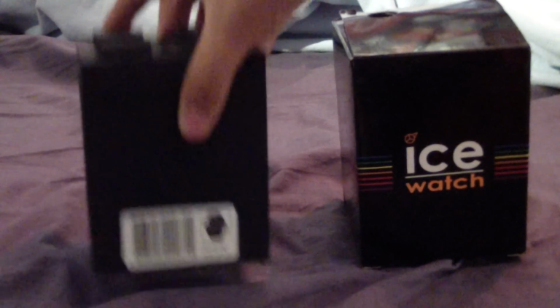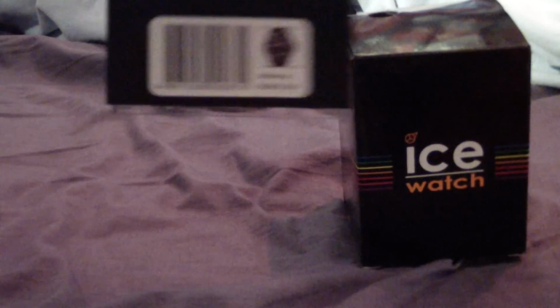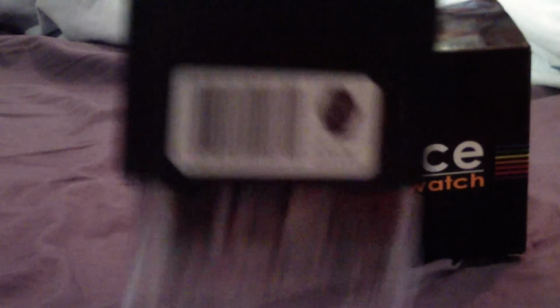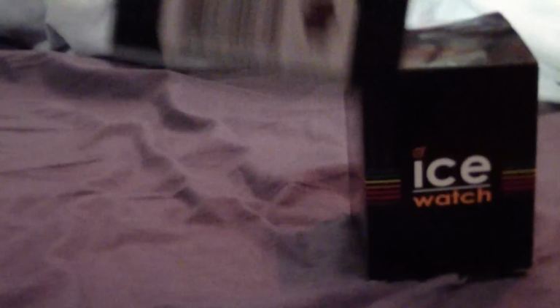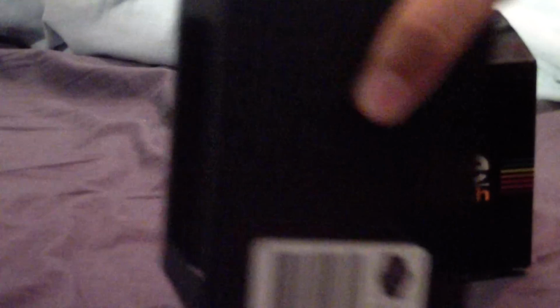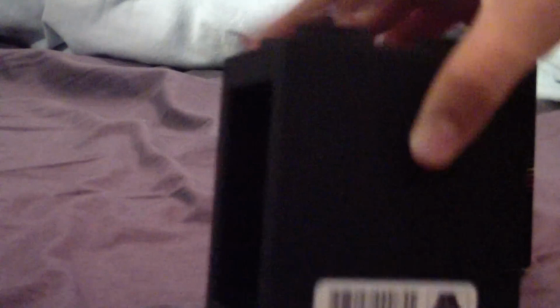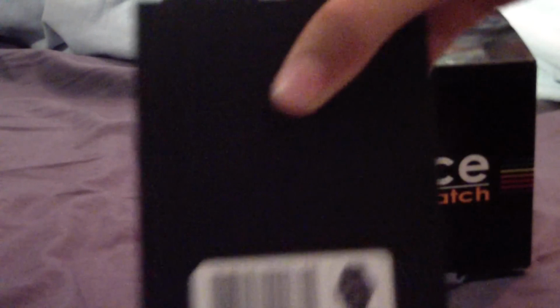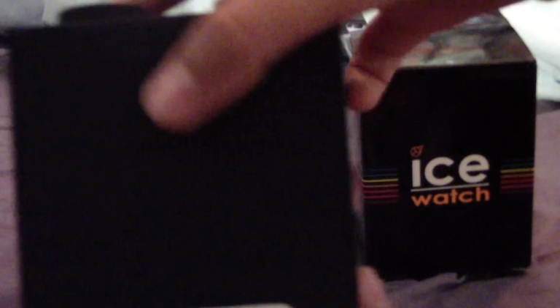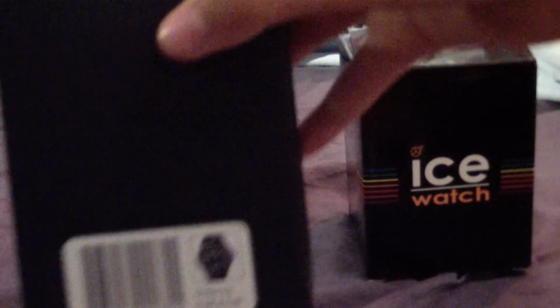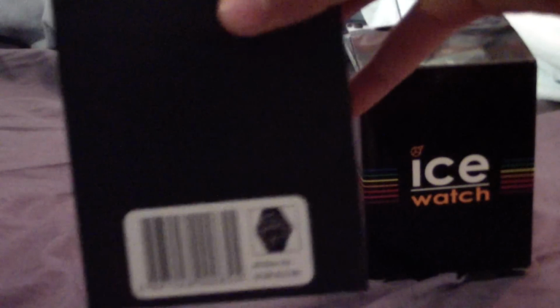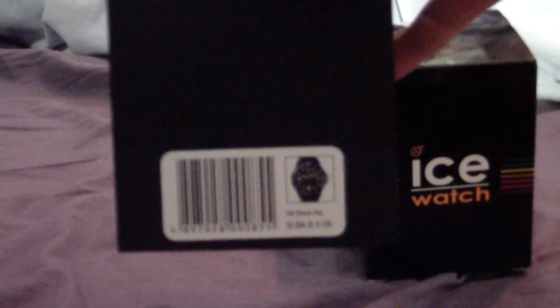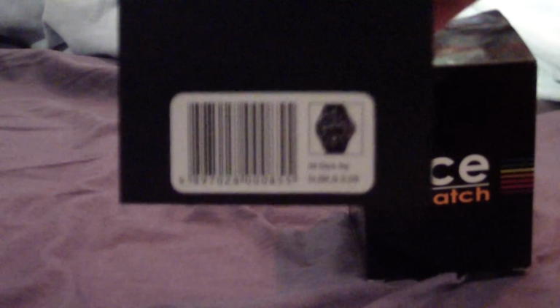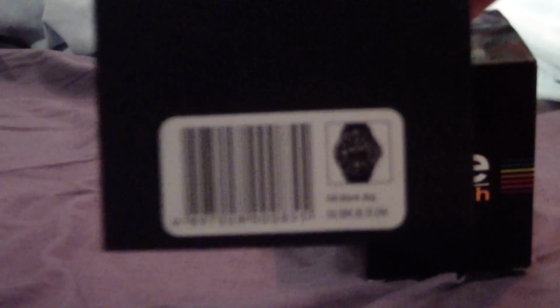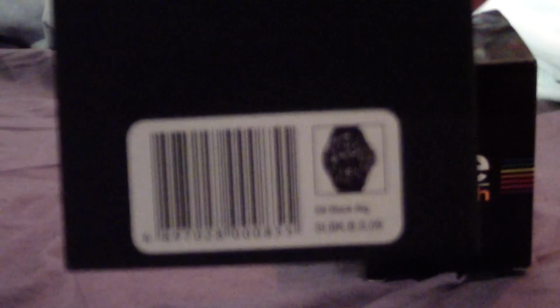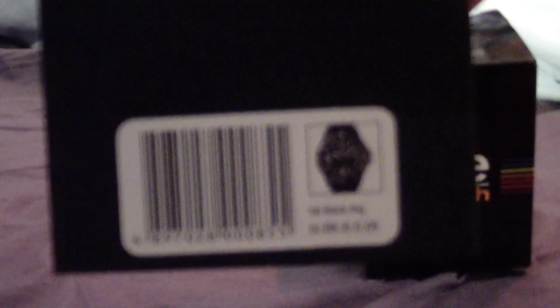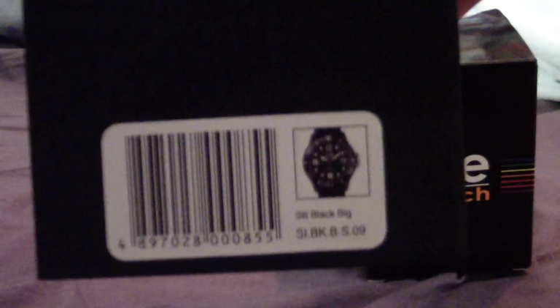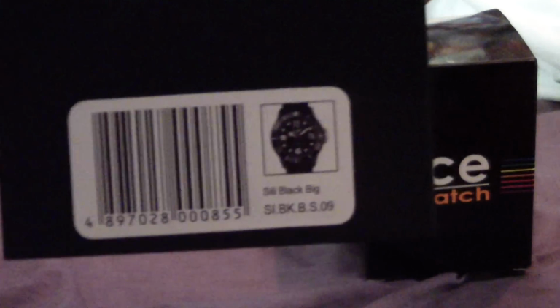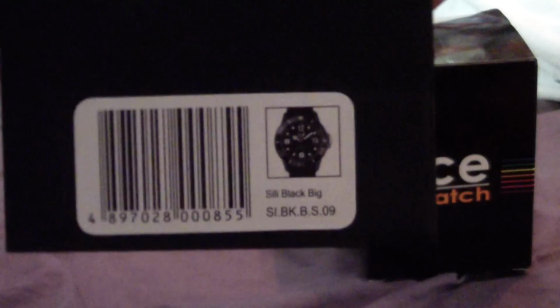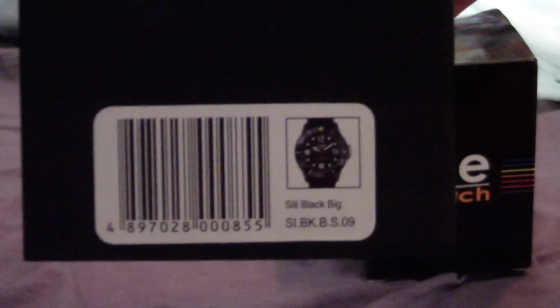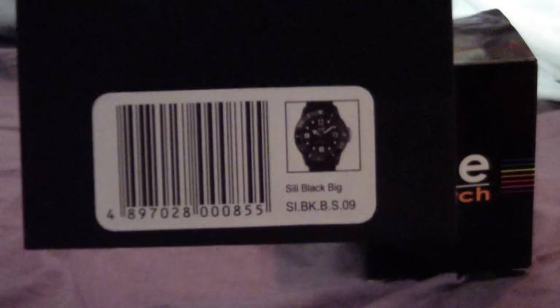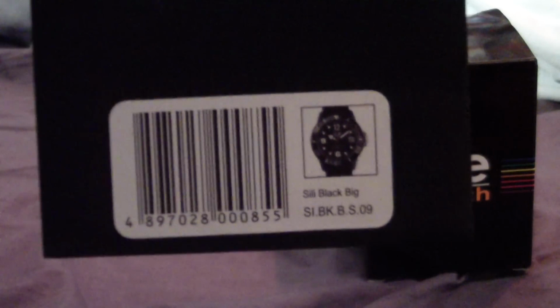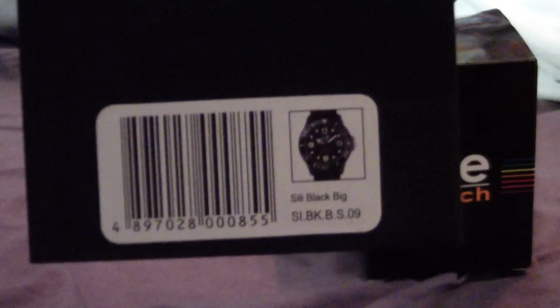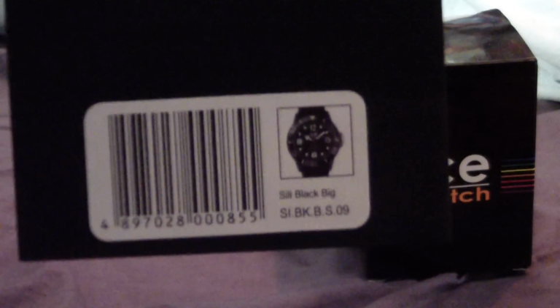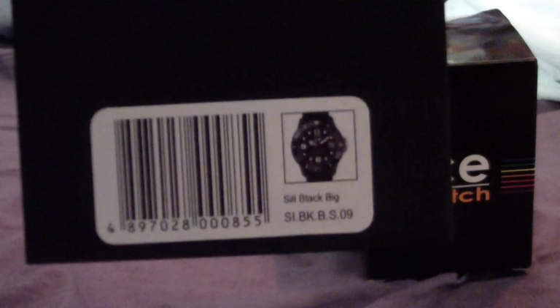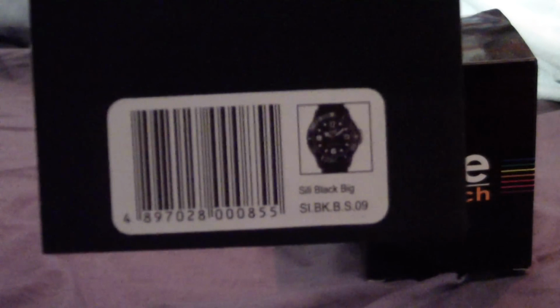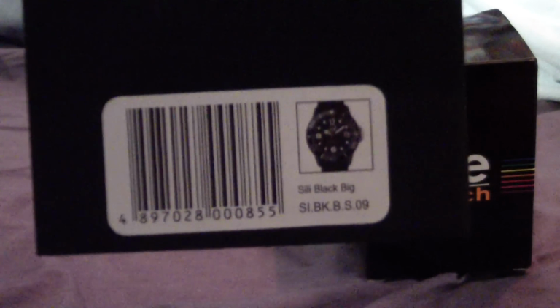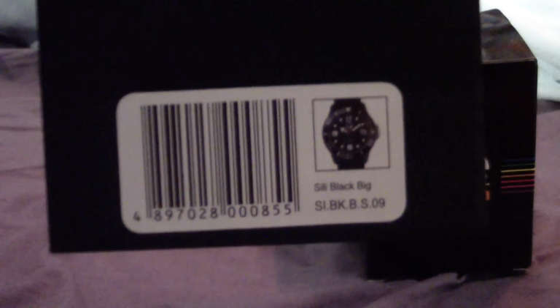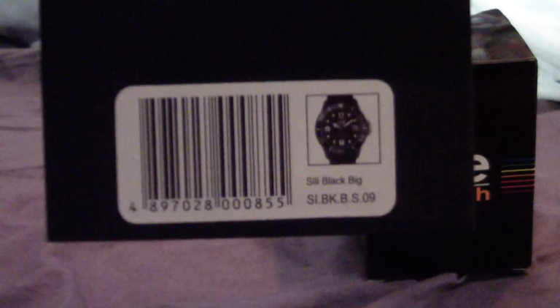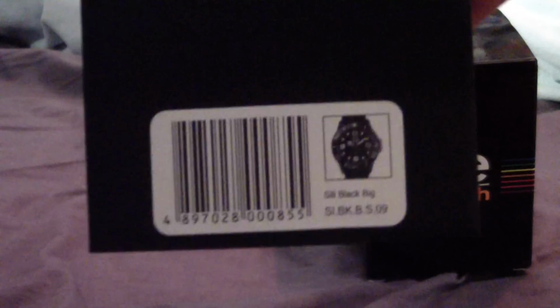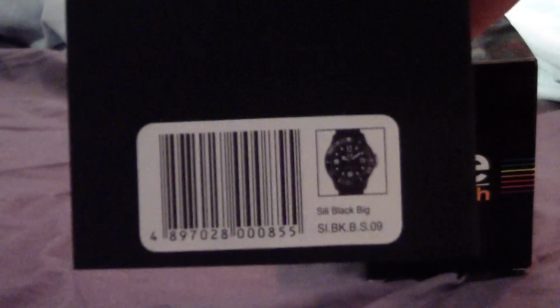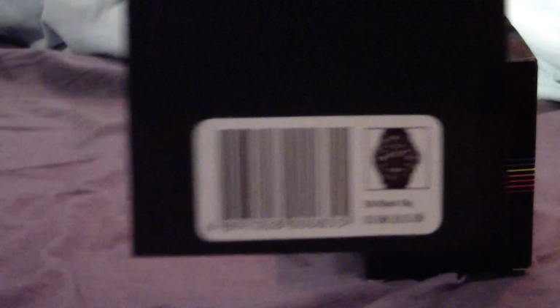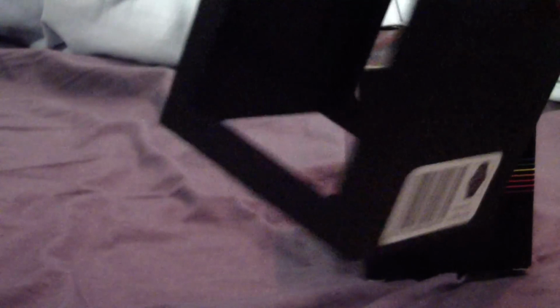The model number — as you can see now — is SIBKBS09, and there's a barcode there.